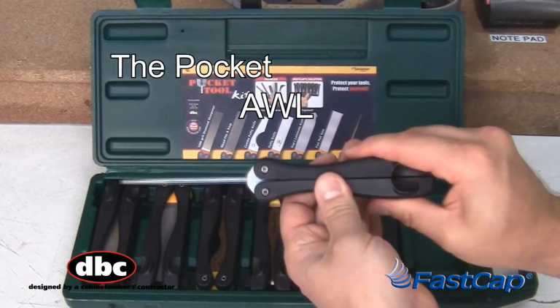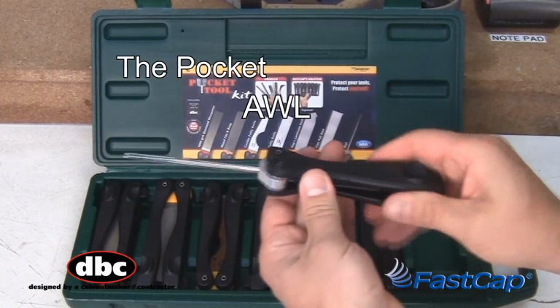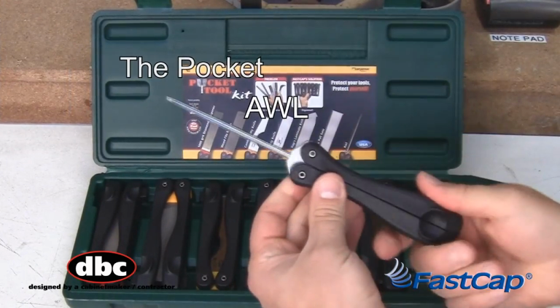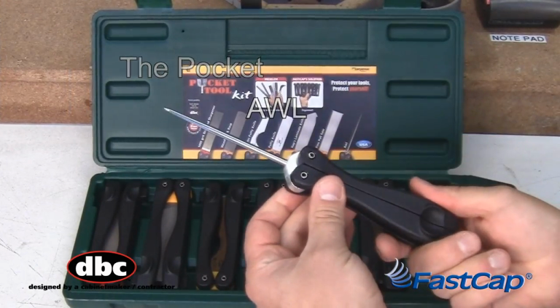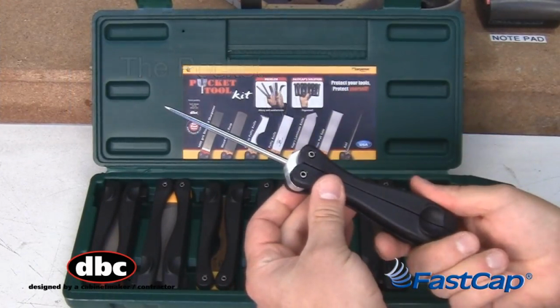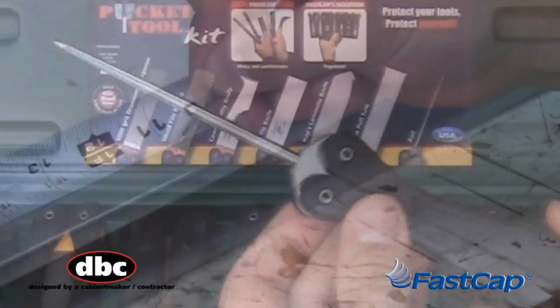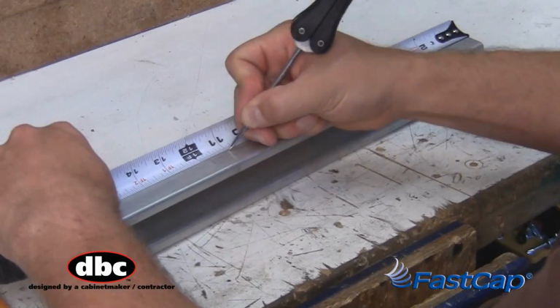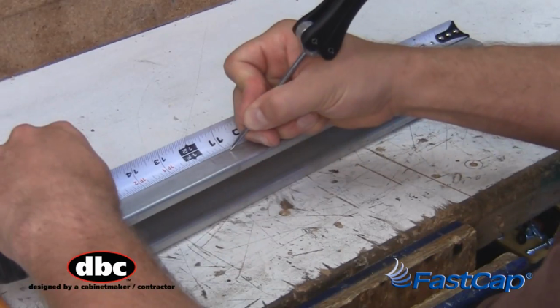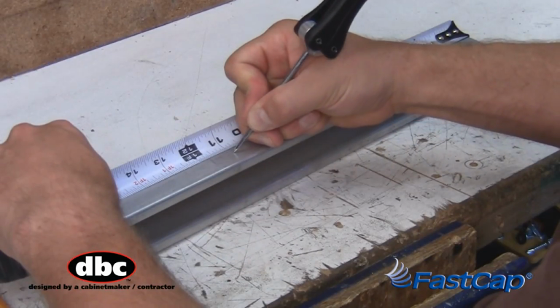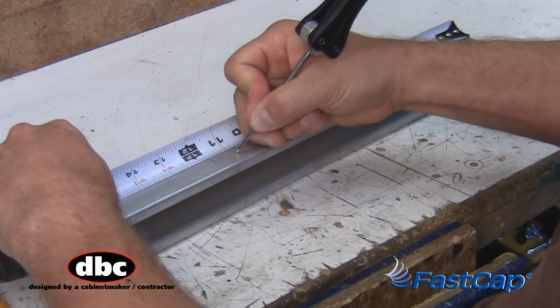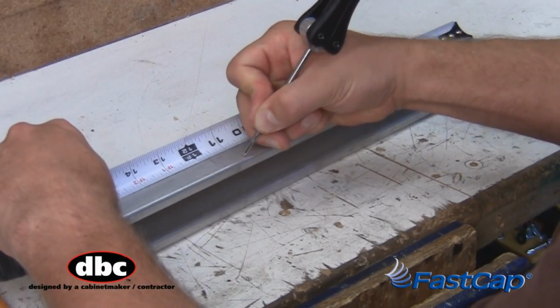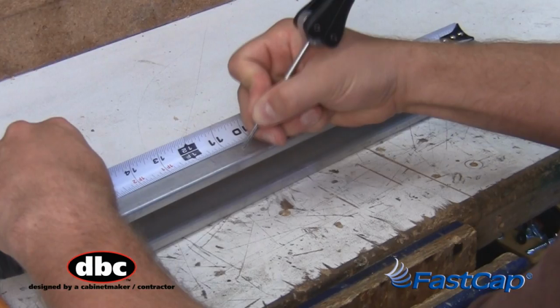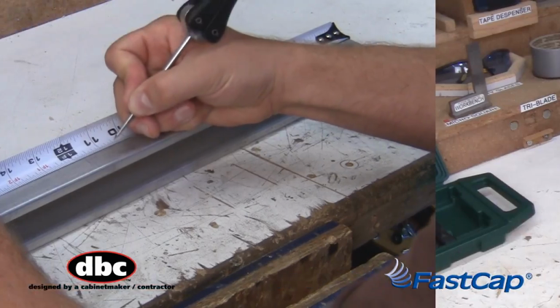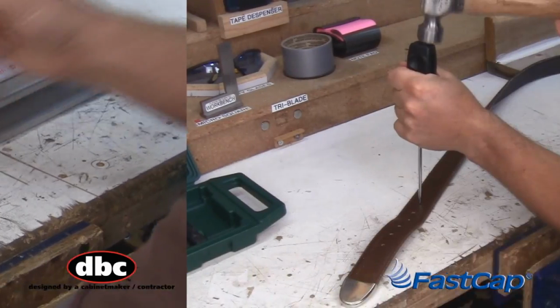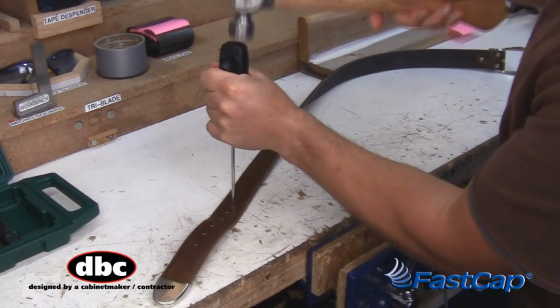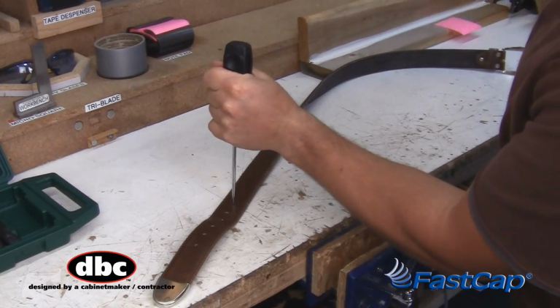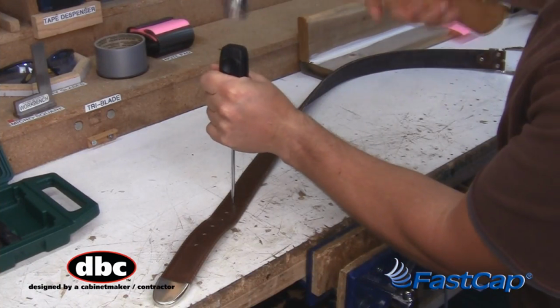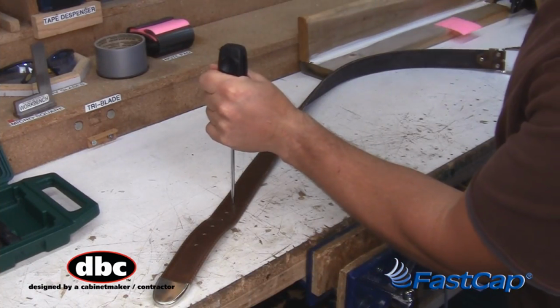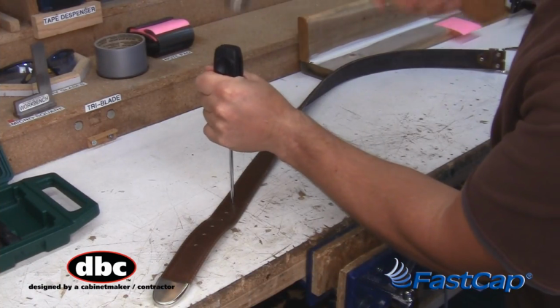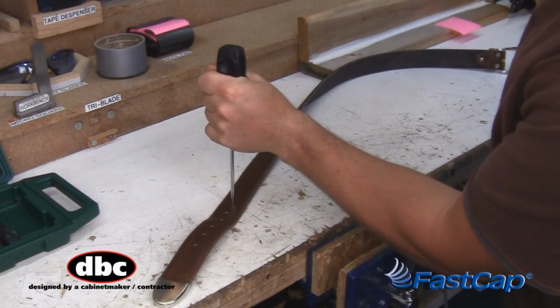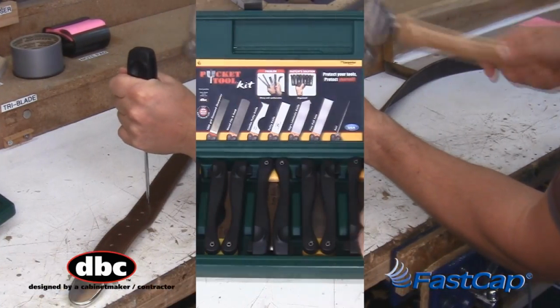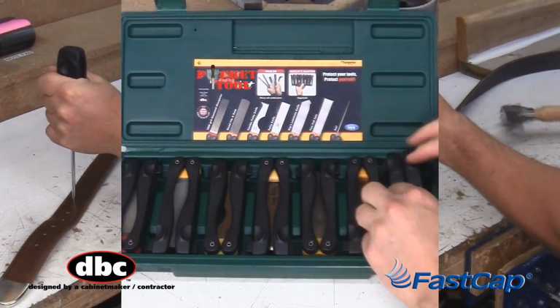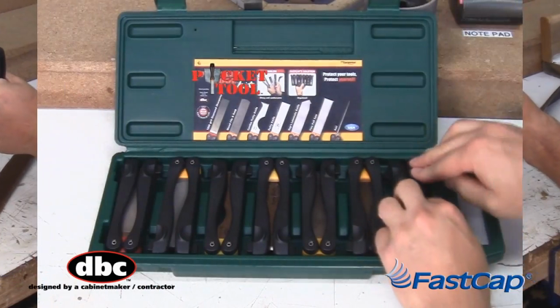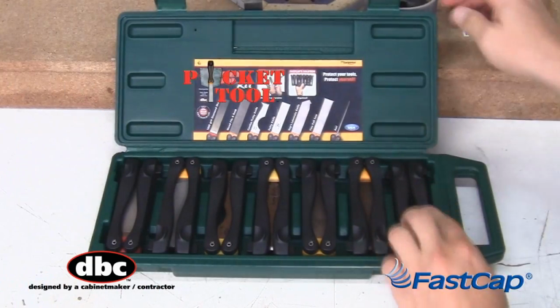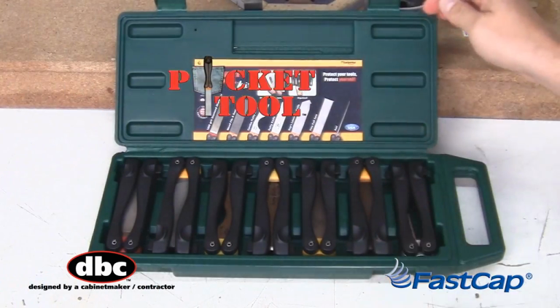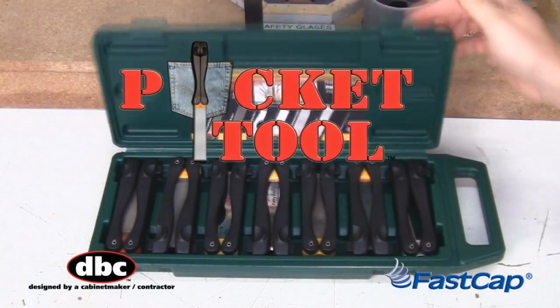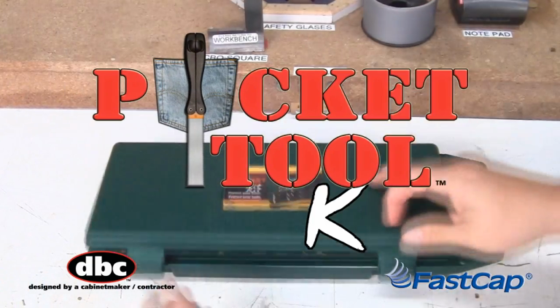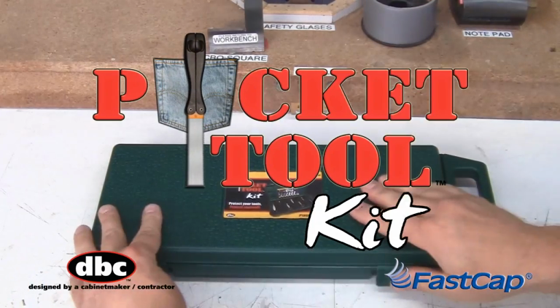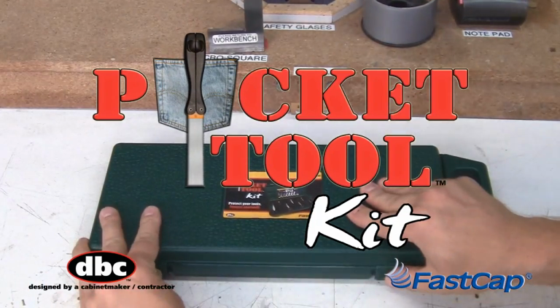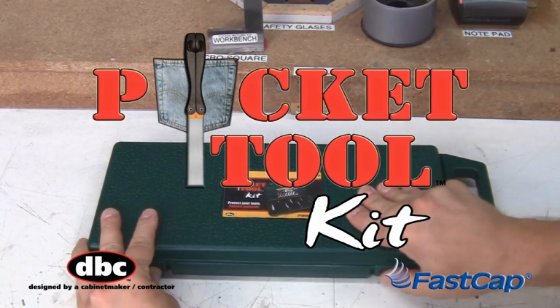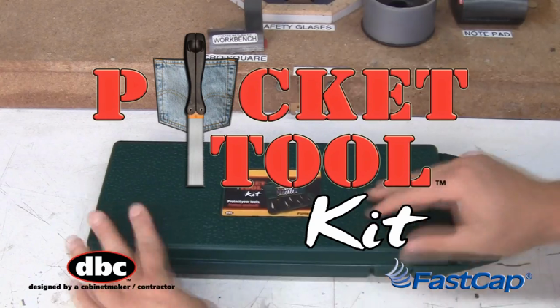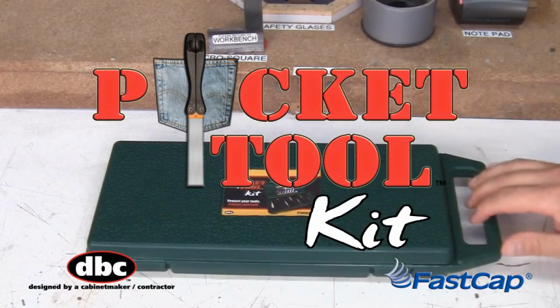for scoring and punching. The Pocket Toolkit, from FastCap.